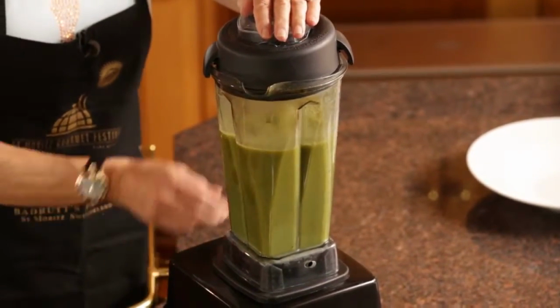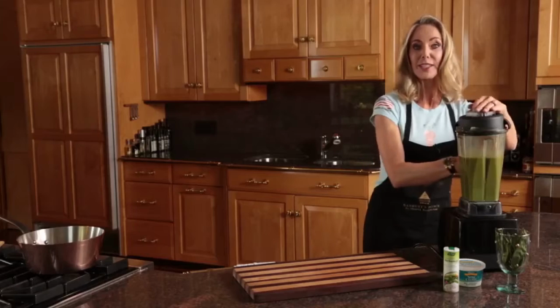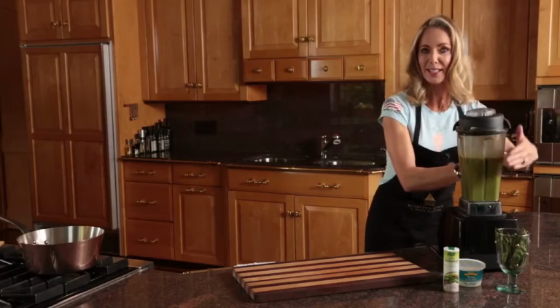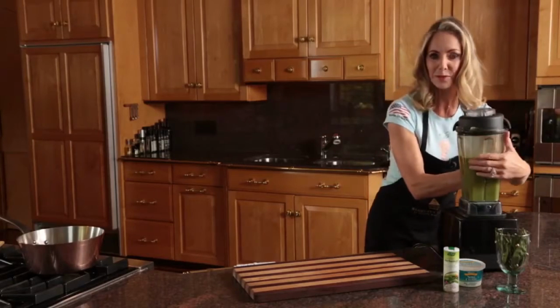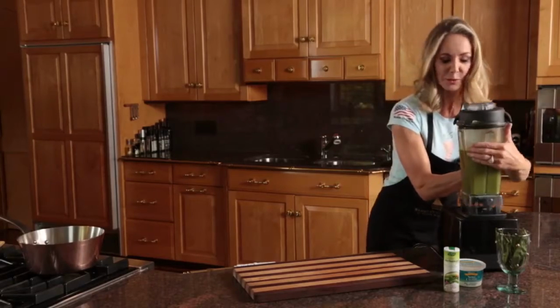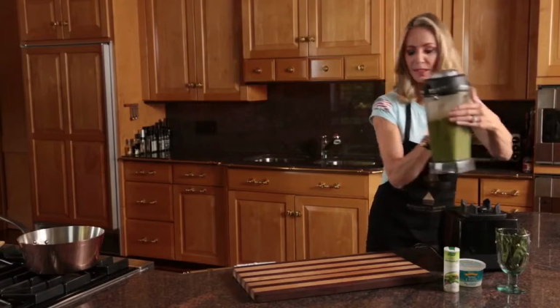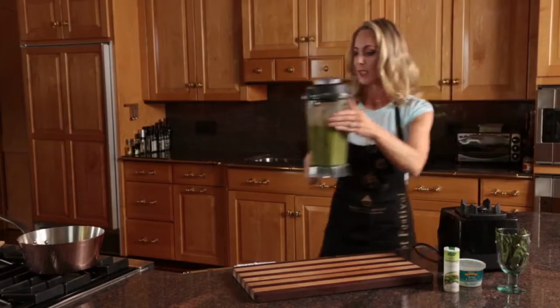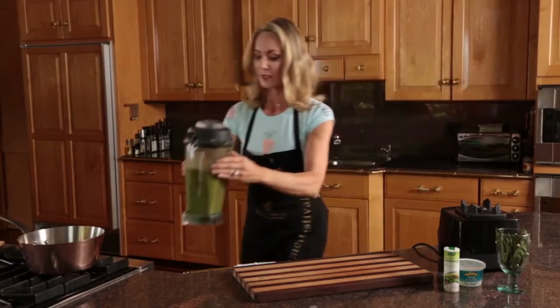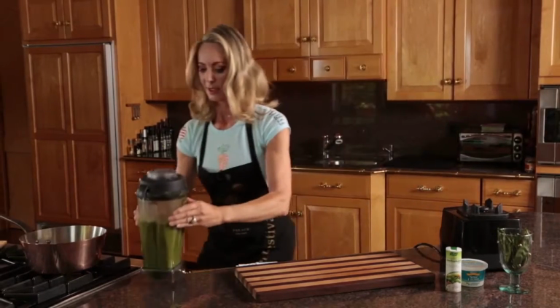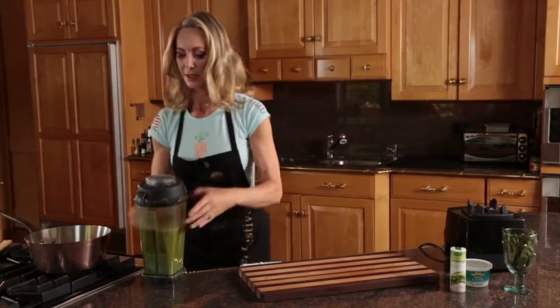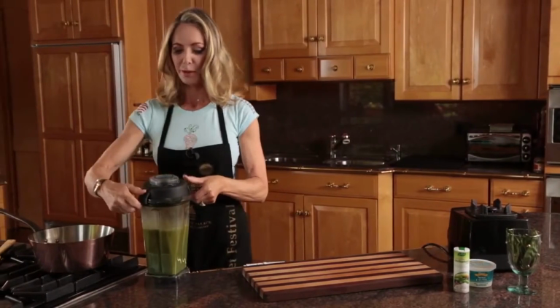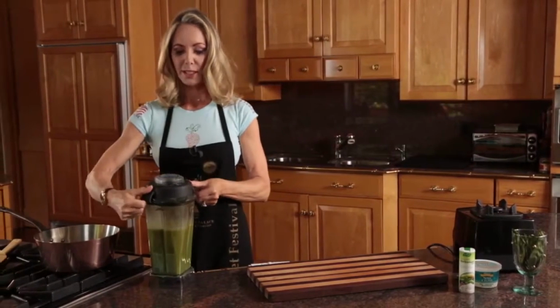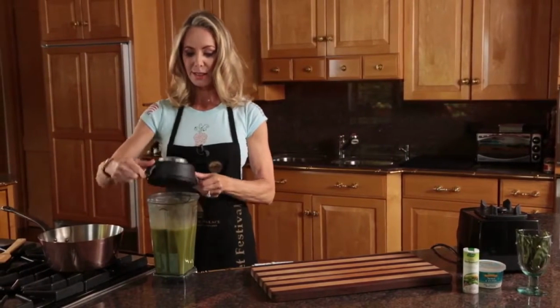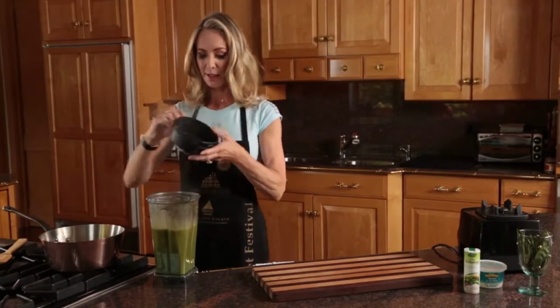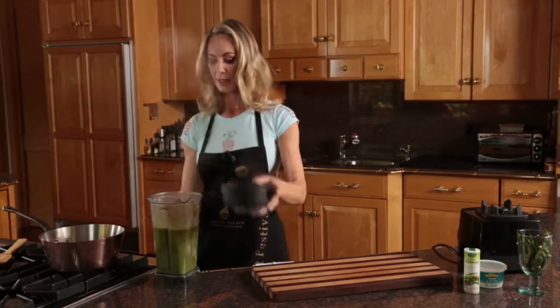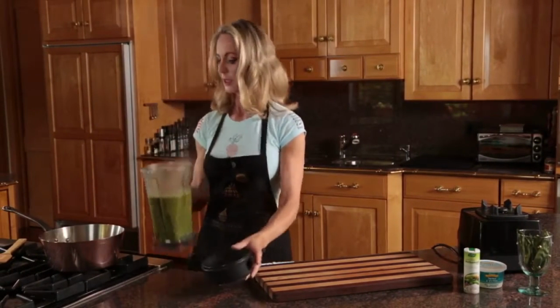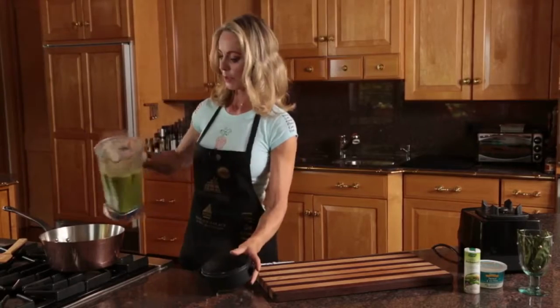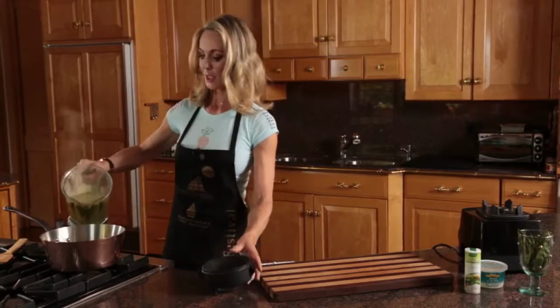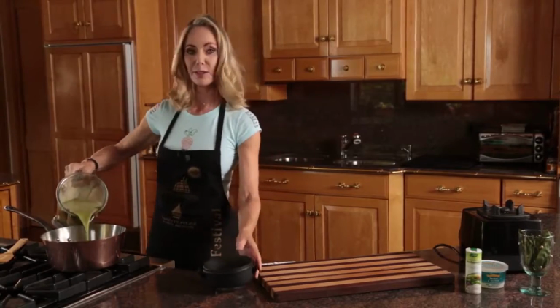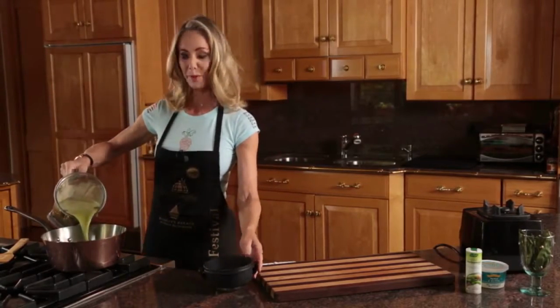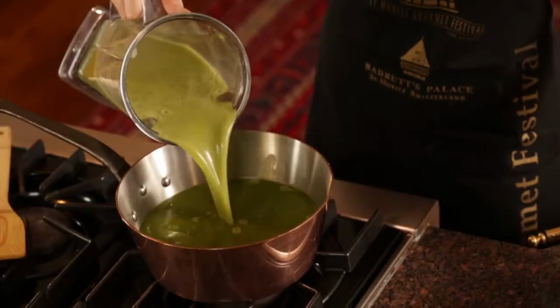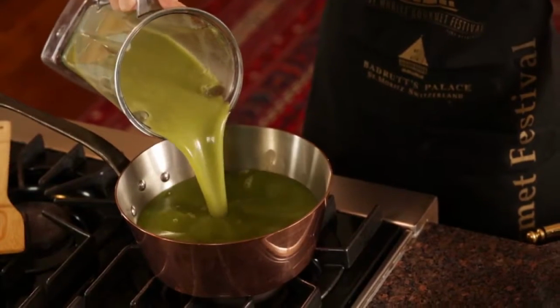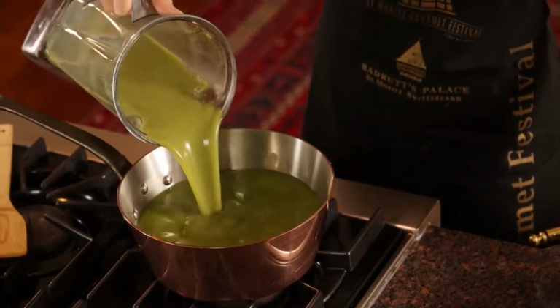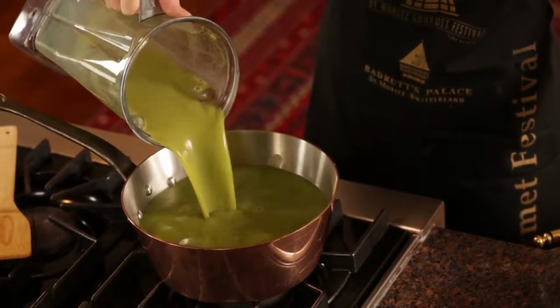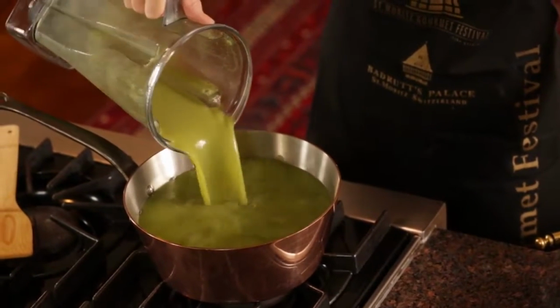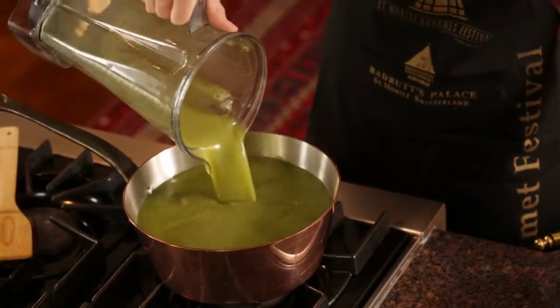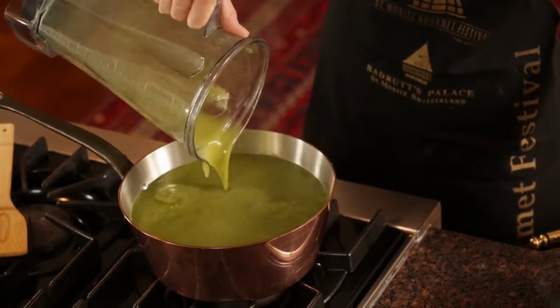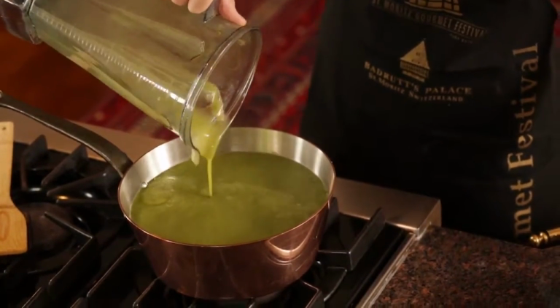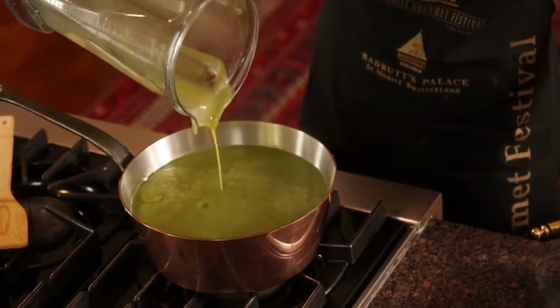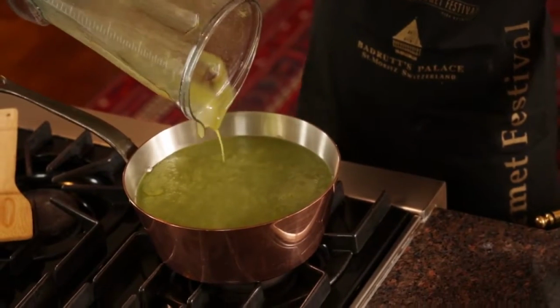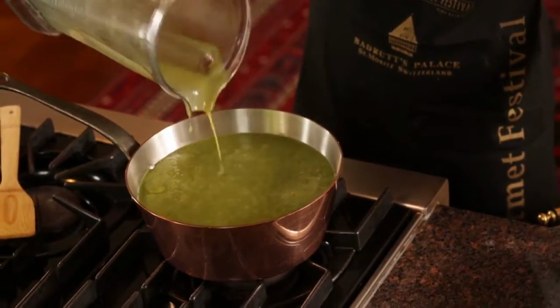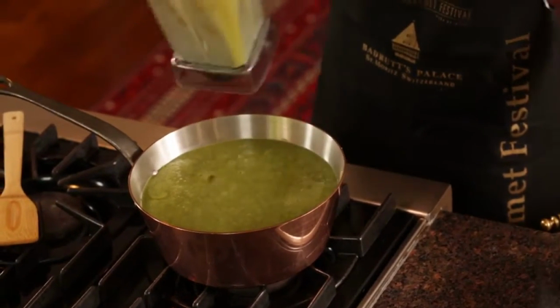I've pureed the second half of the soup and we're going to taste it and see if it needs any salt or pepper. Color looks perfect — this is the nice green that we're looking for.